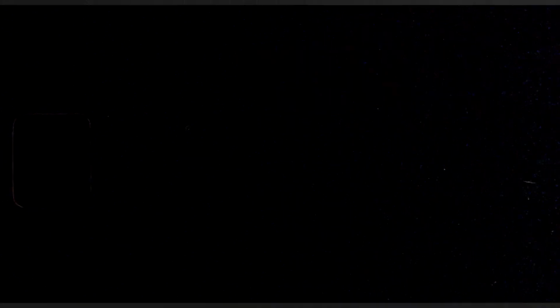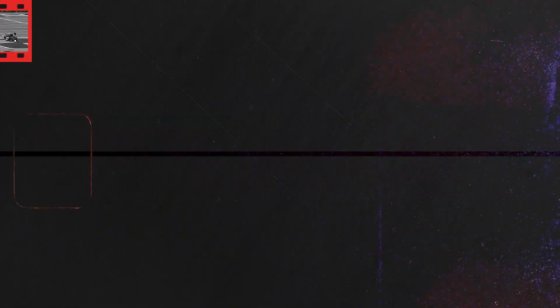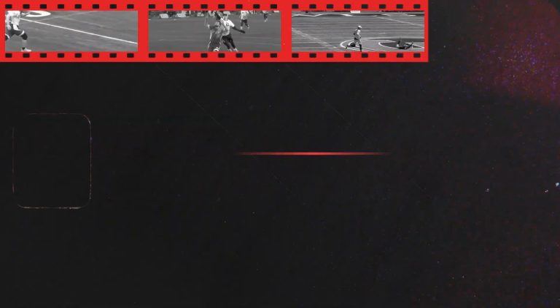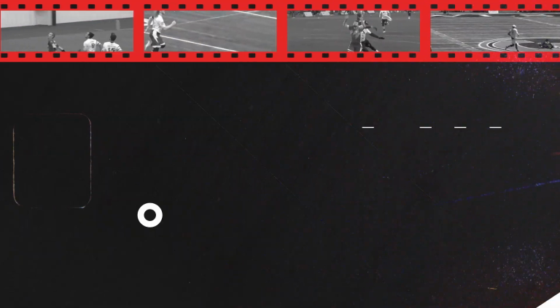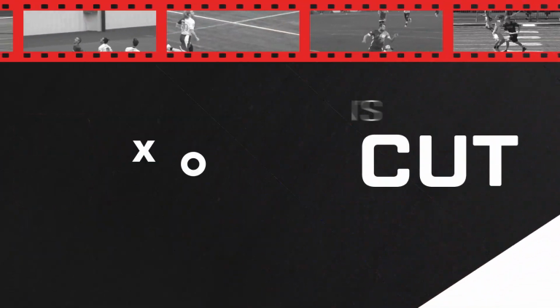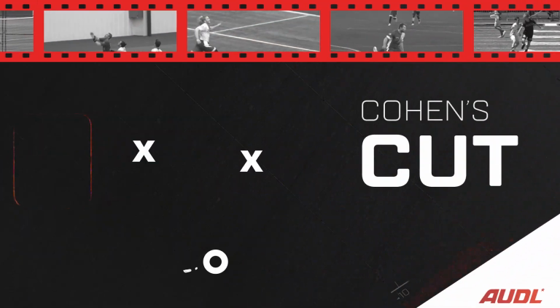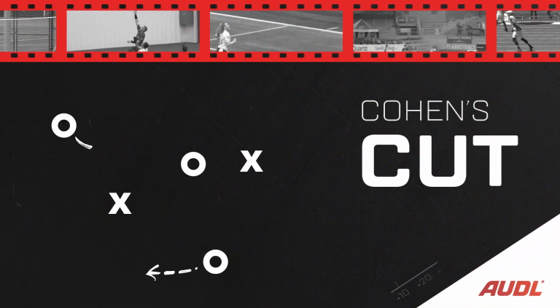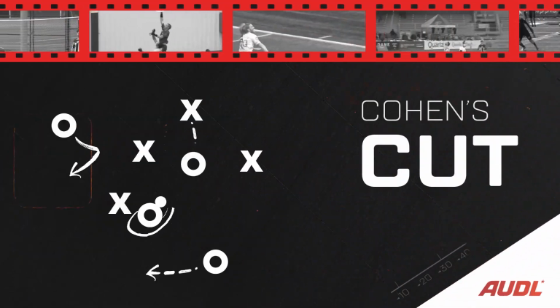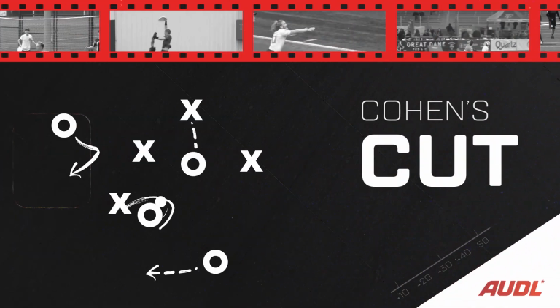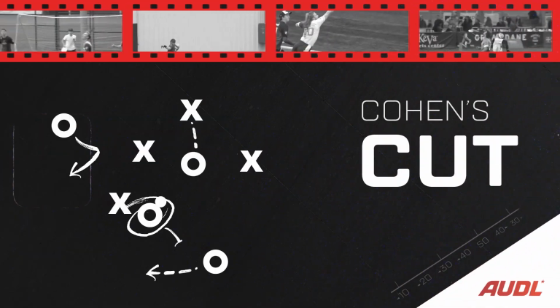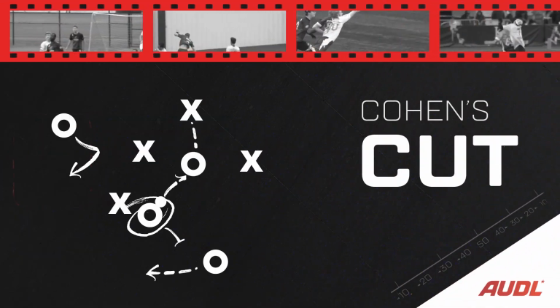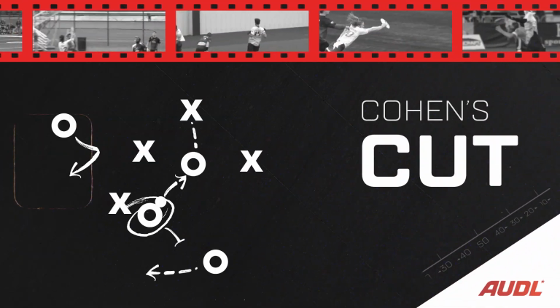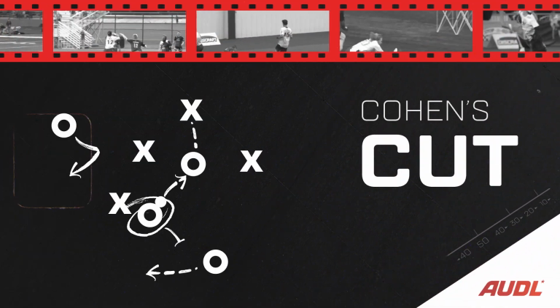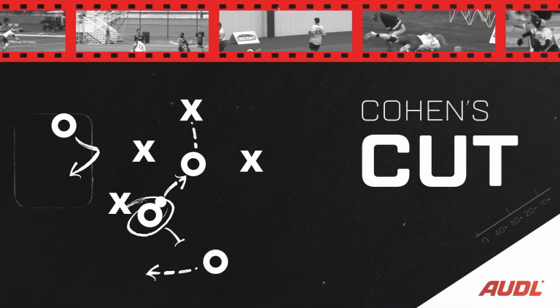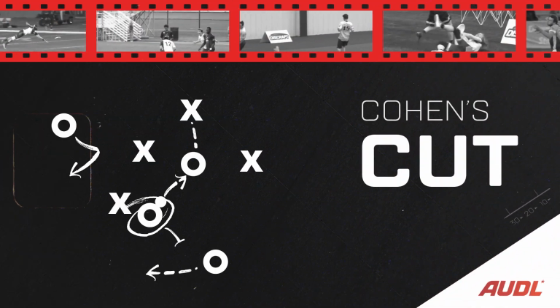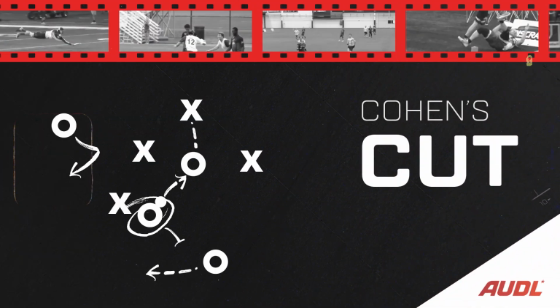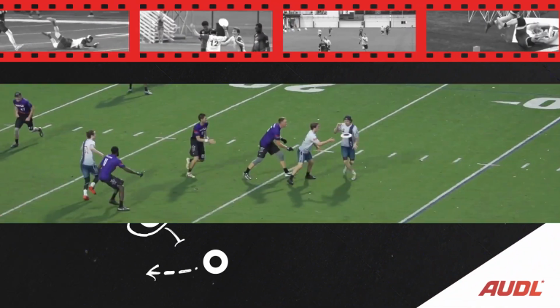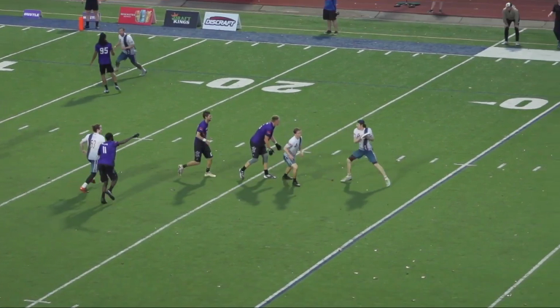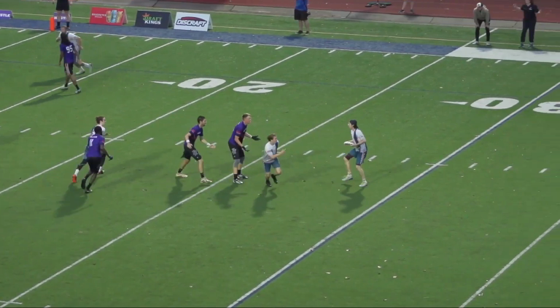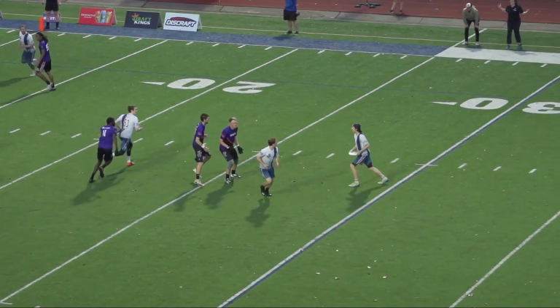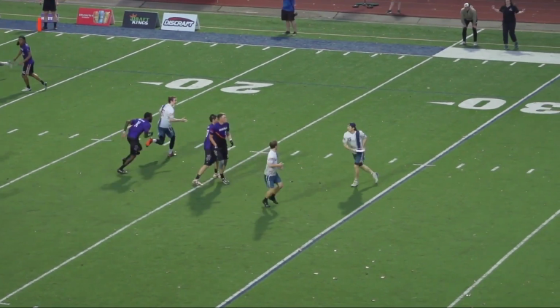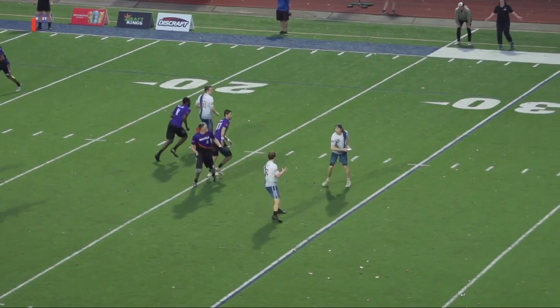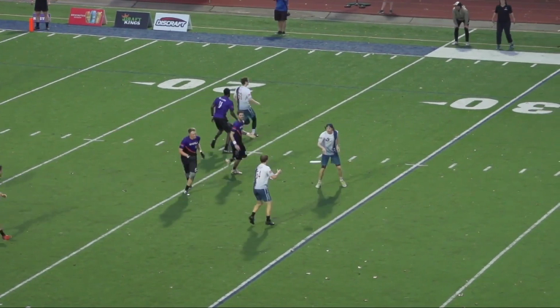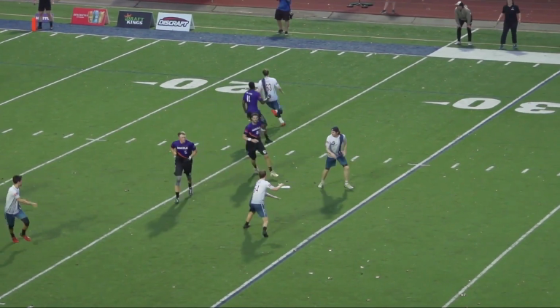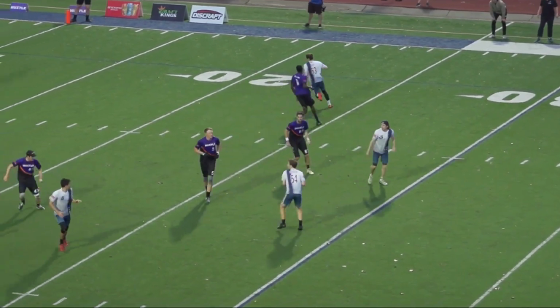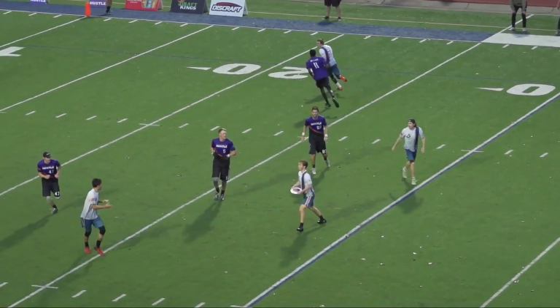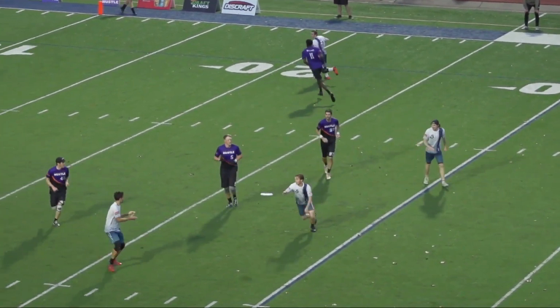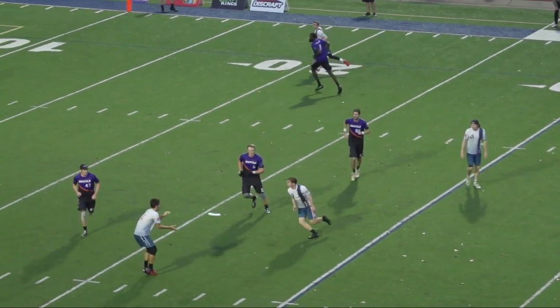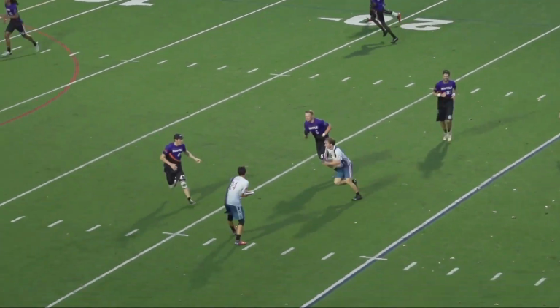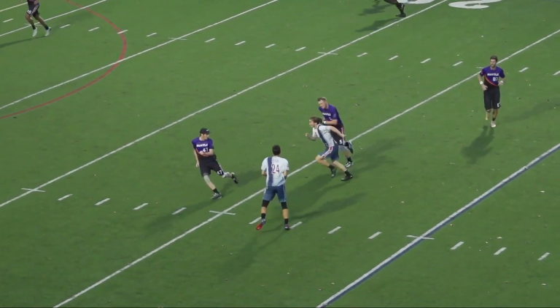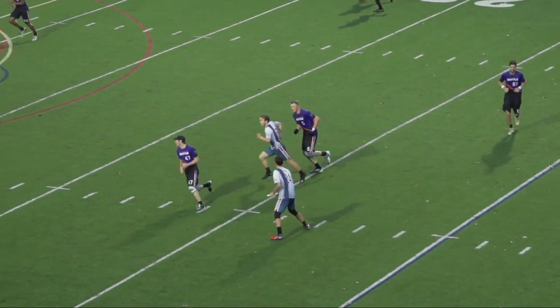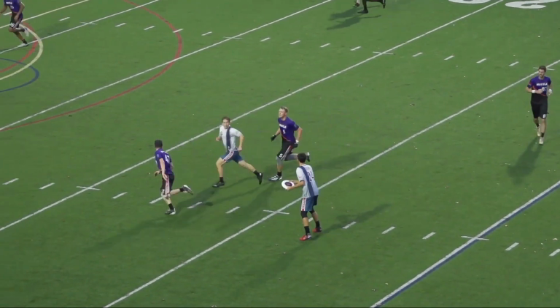What's up AUDL fans, Daniel Cohen here with this week's Cohen's Cut. Today we're going to be looking at the DC Breeze backfield and their ability to move the disc seamlessly between handlers.